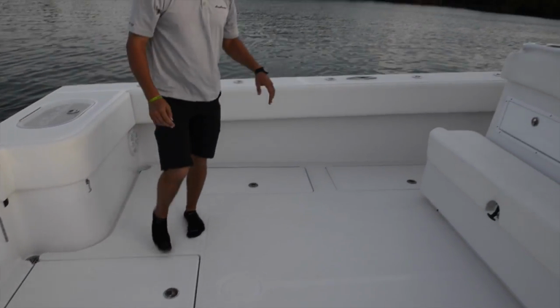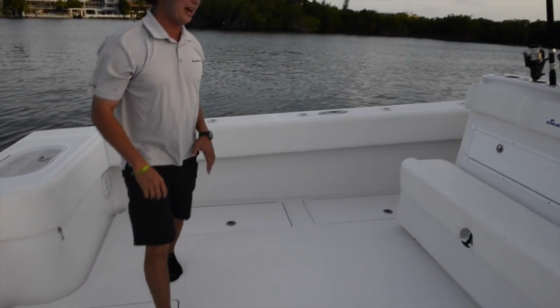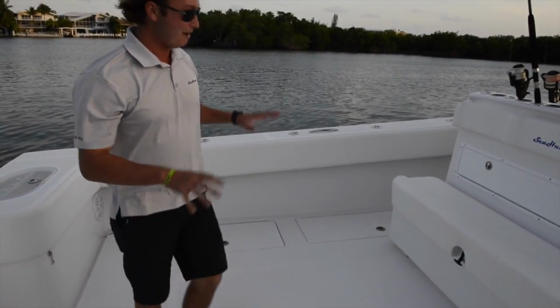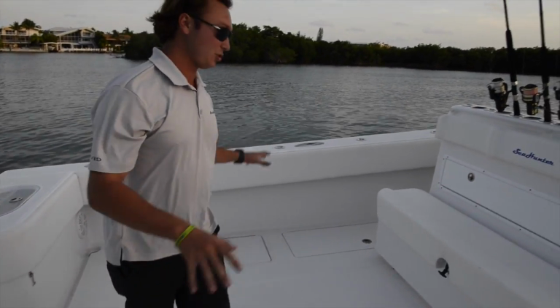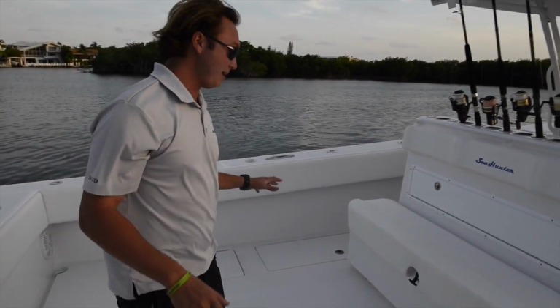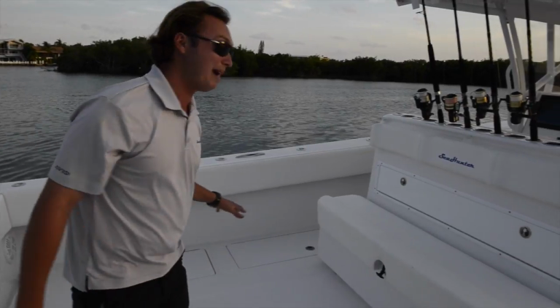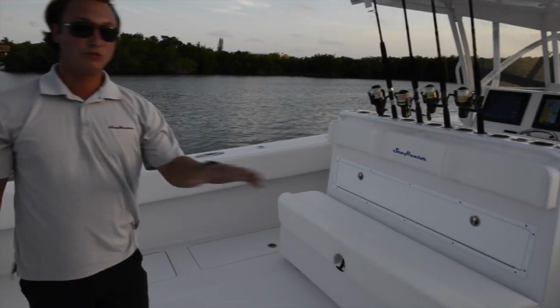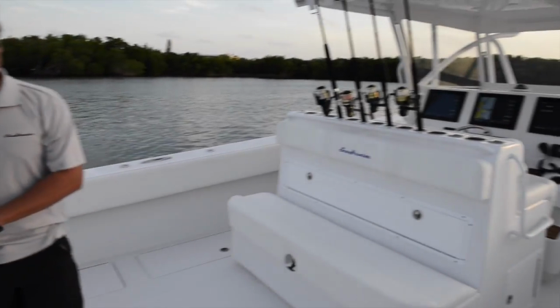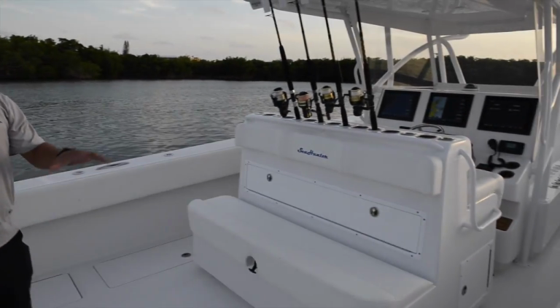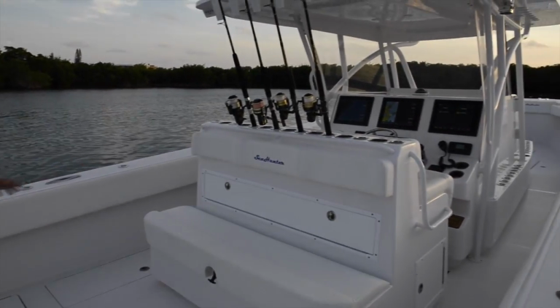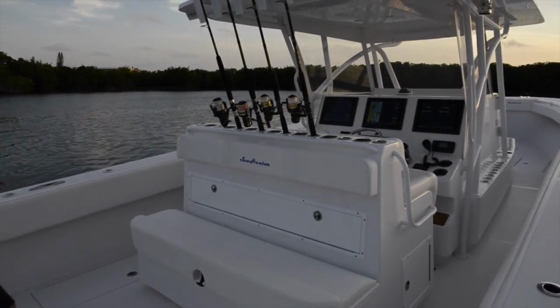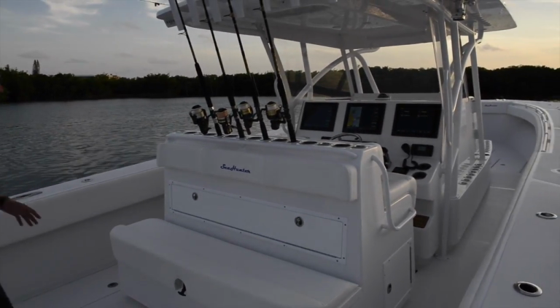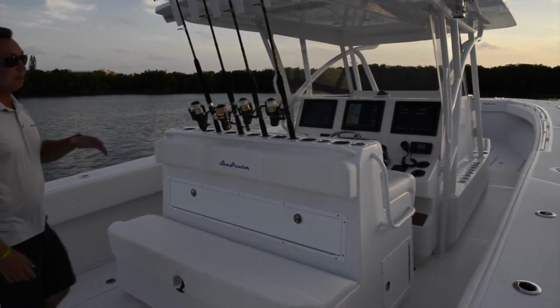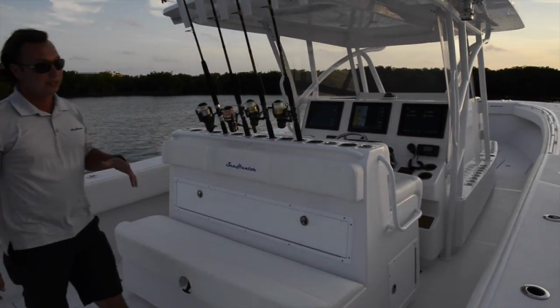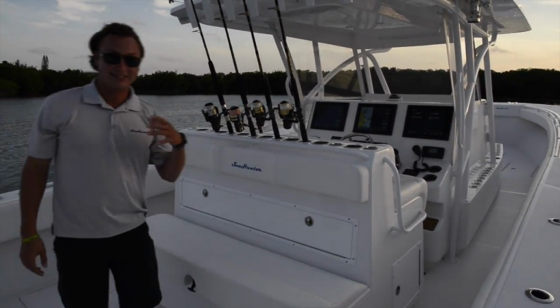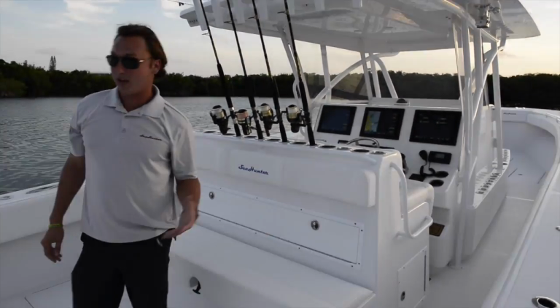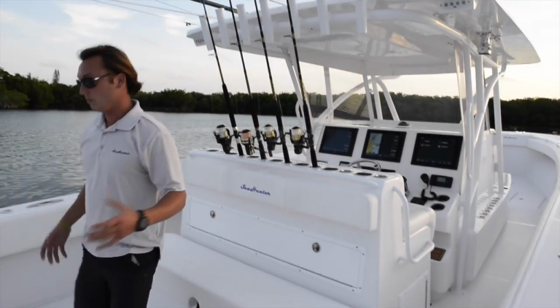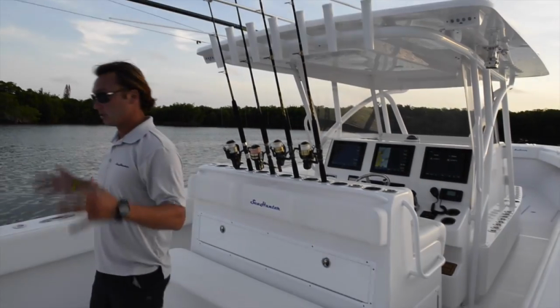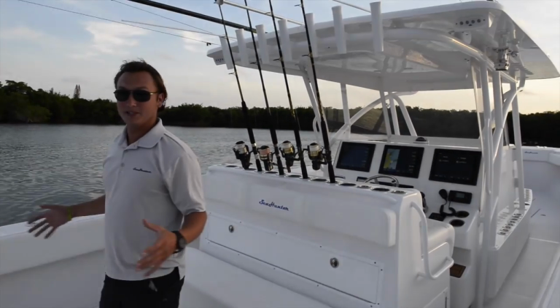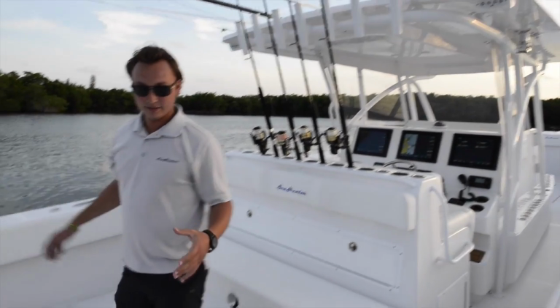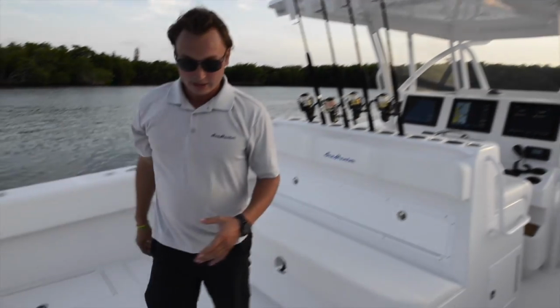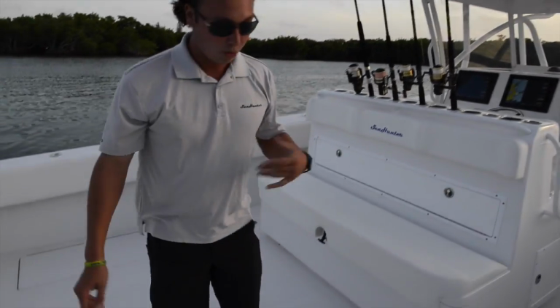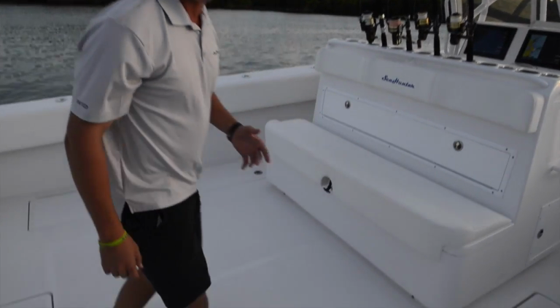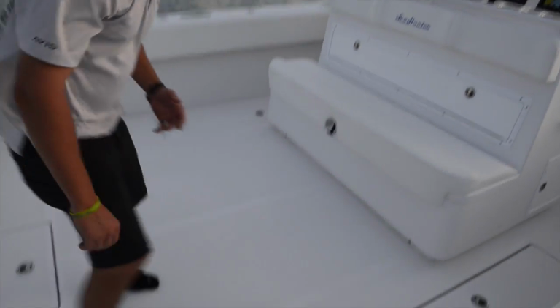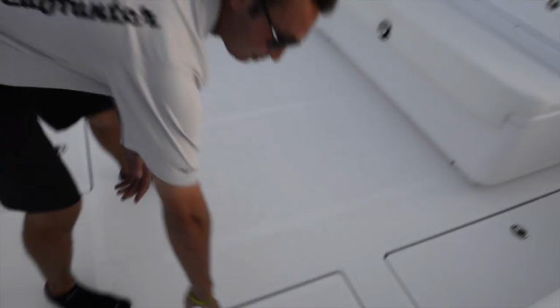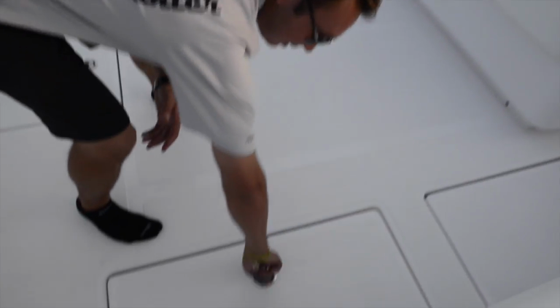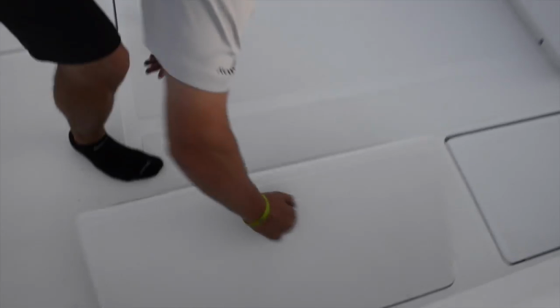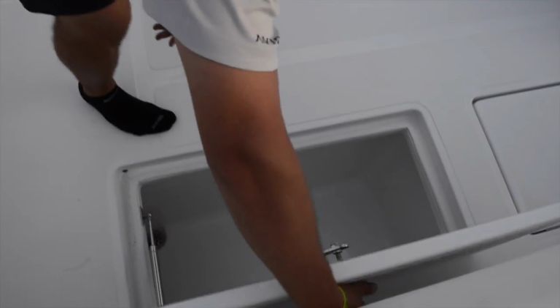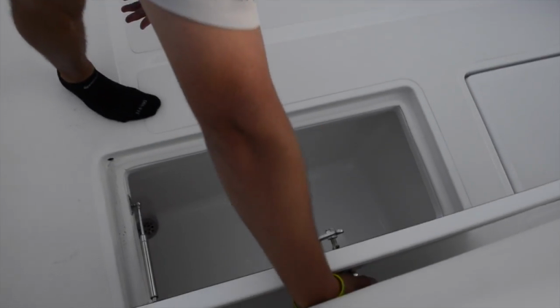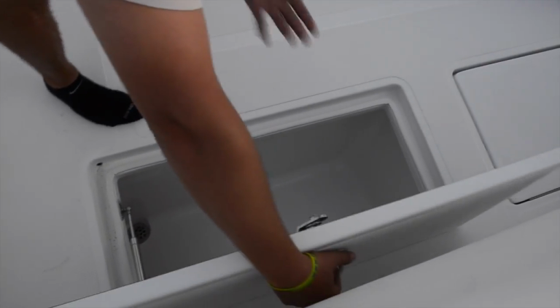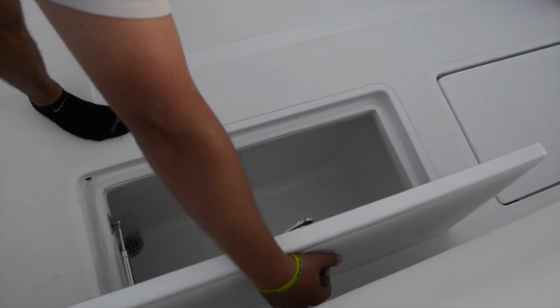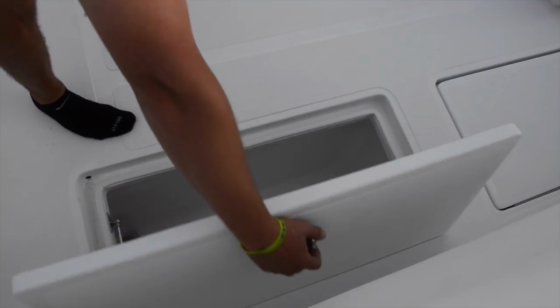This boat has massive storage in the back and massive room — there's a dance floor back here. I don't think there's any other boat in this size bracket with this much cockpit space. Port and starboard sides, you have nice fish boxes here, very large, all insulated.